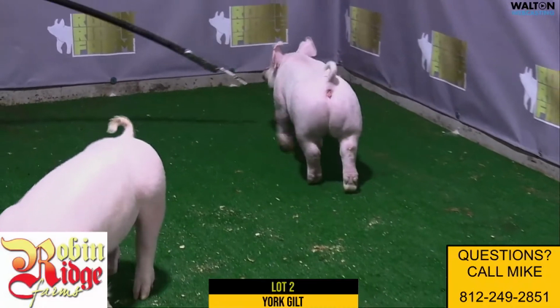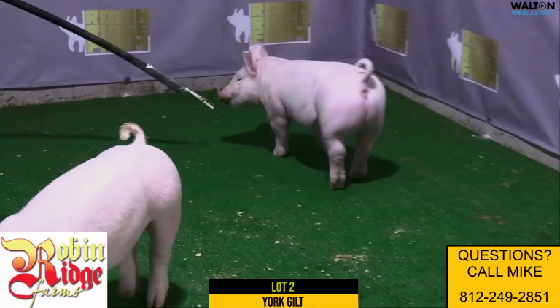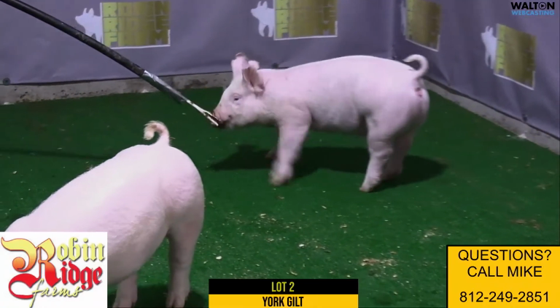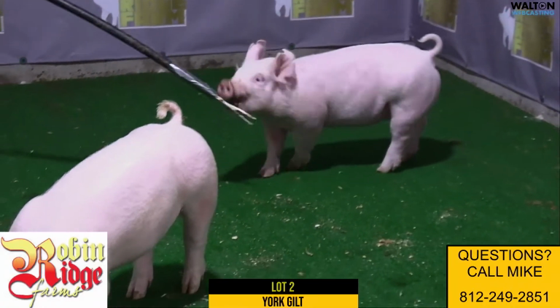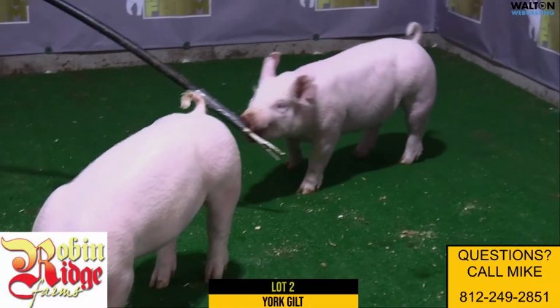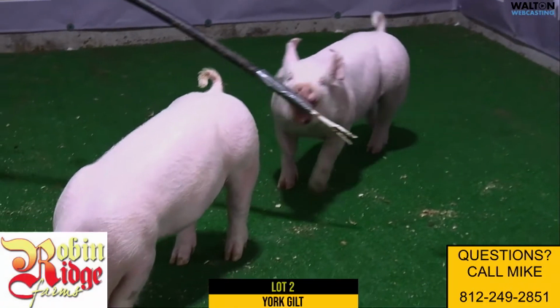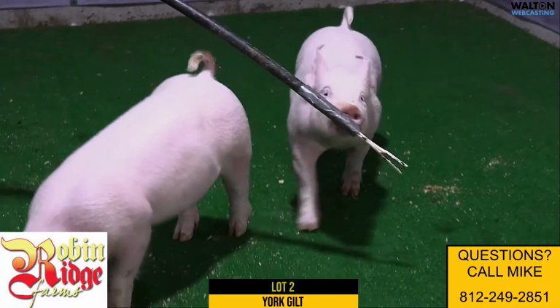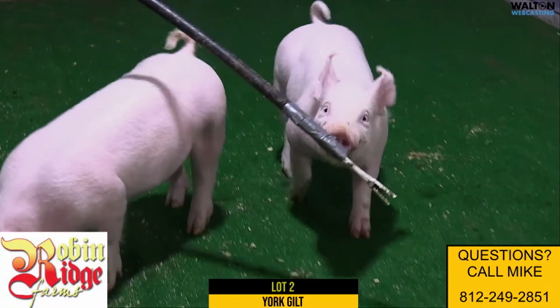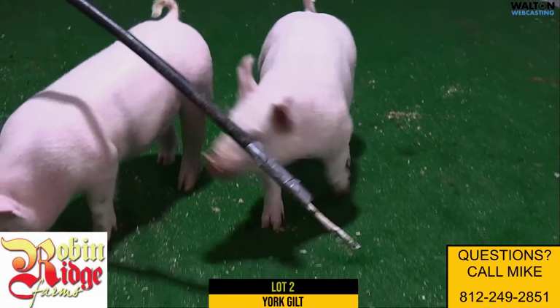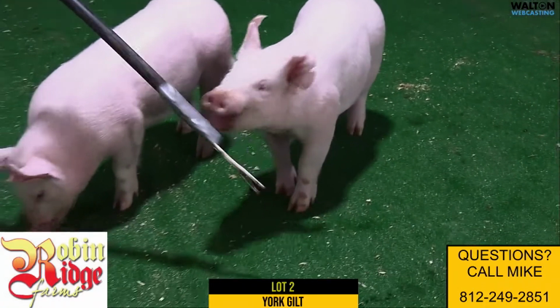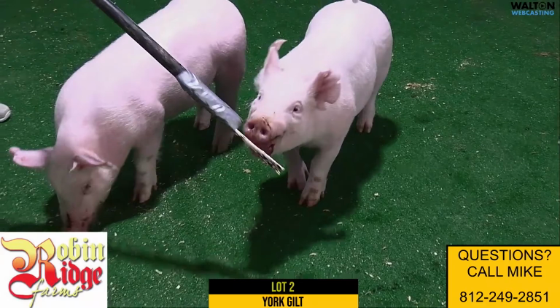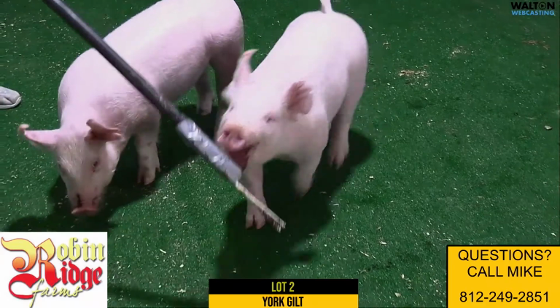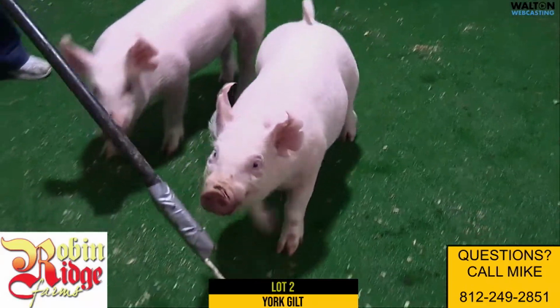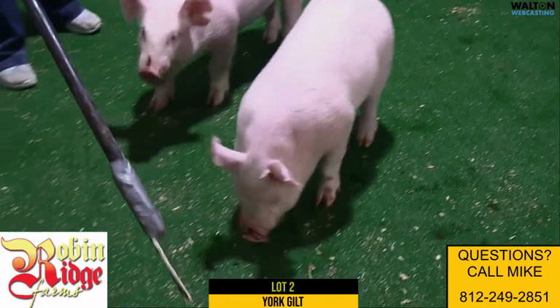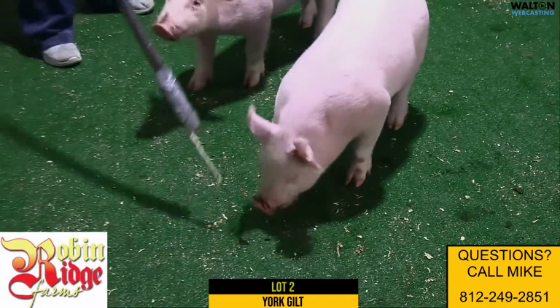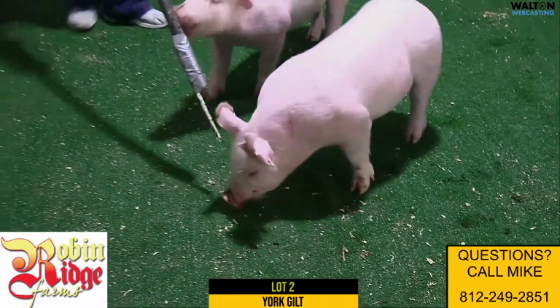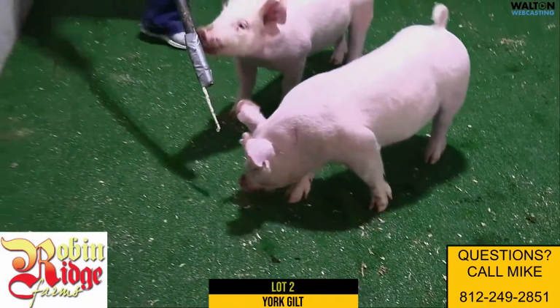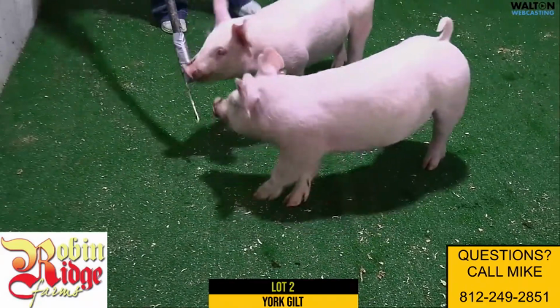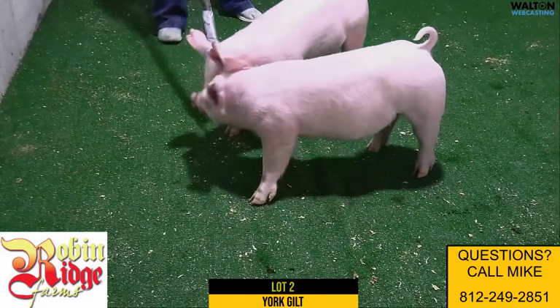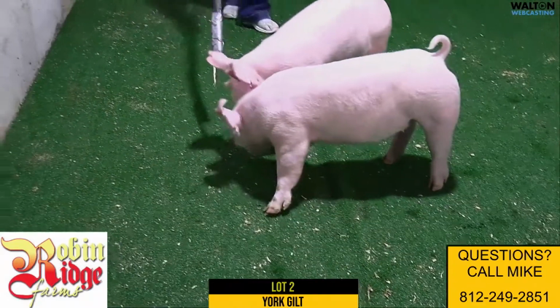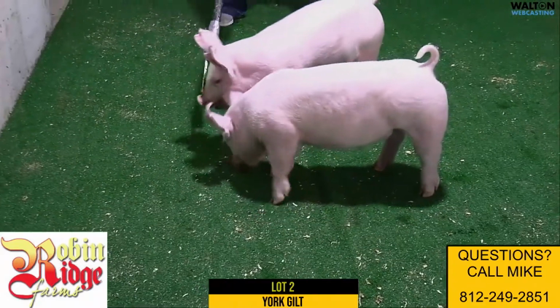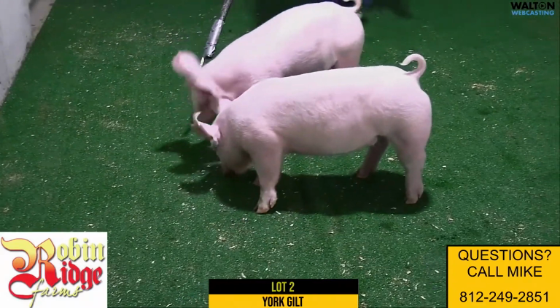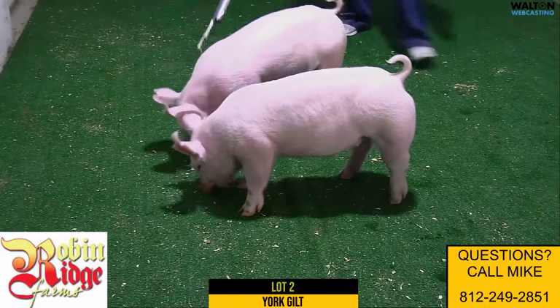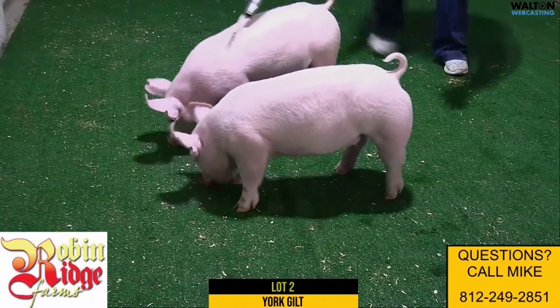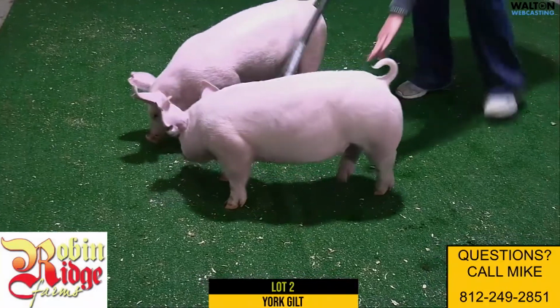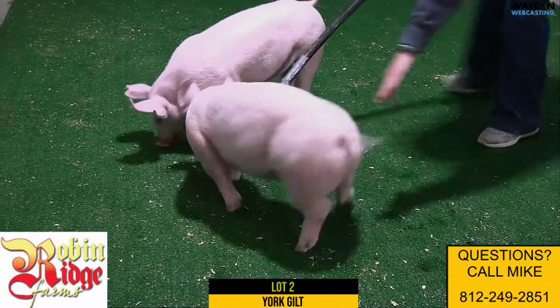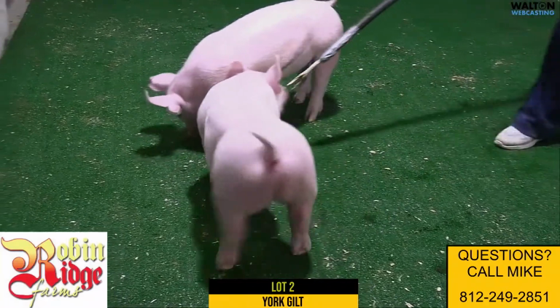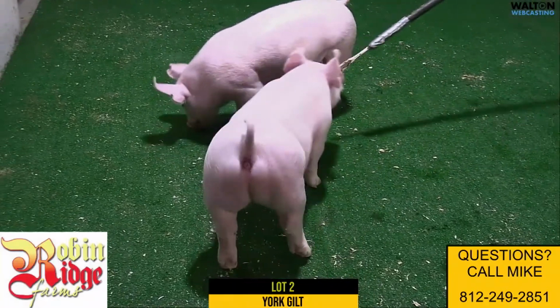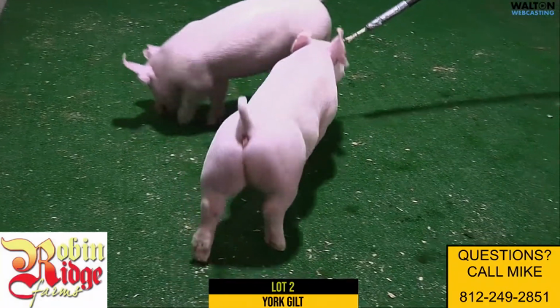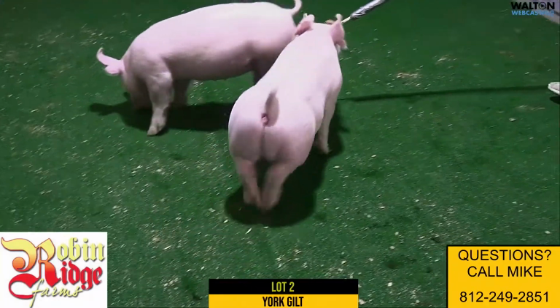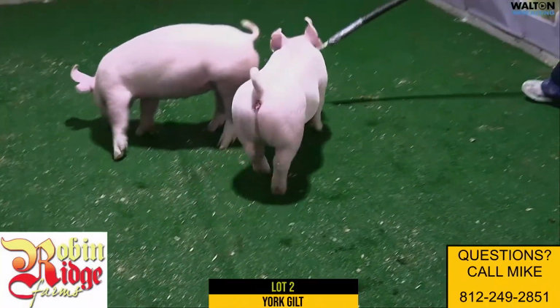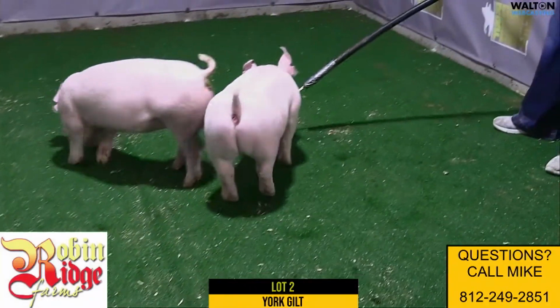She's one of the next to the heaviest structured sow in our herd. She's really big boned and just done a good job for us. I would put this gilt really high on my list.